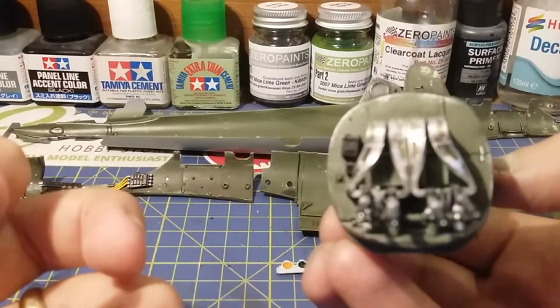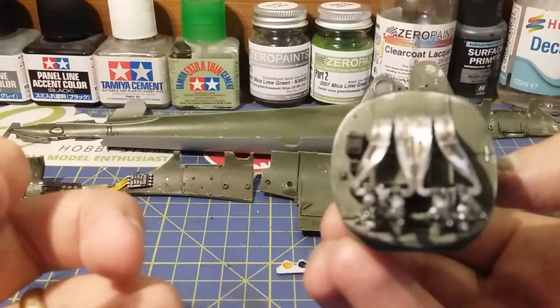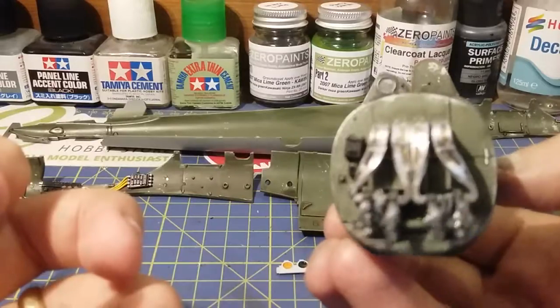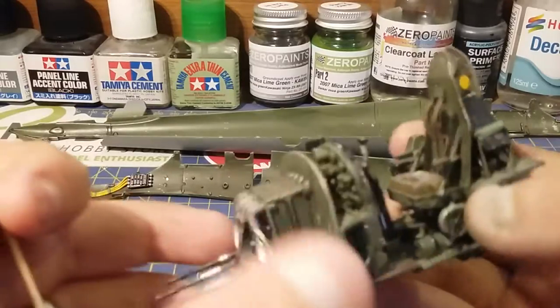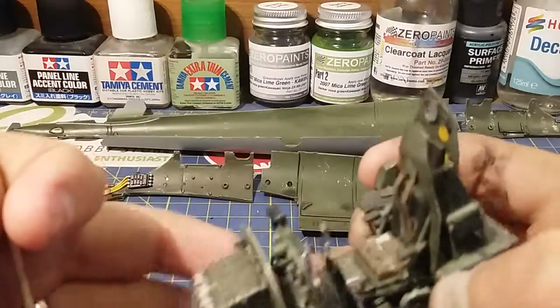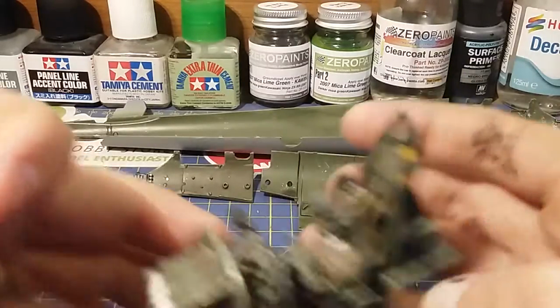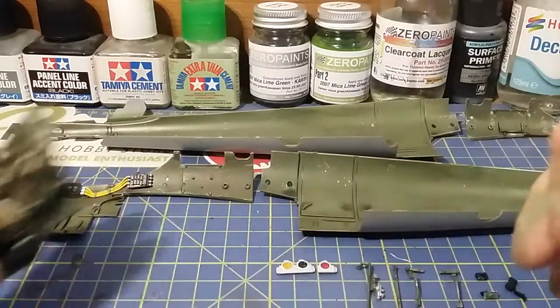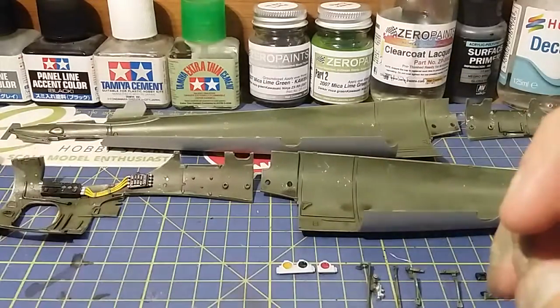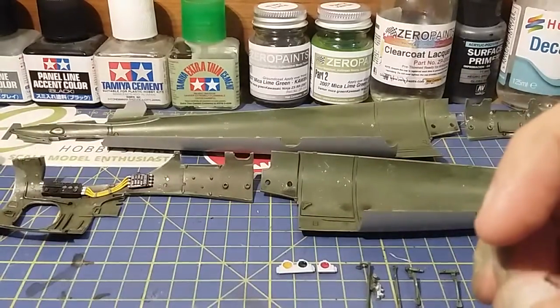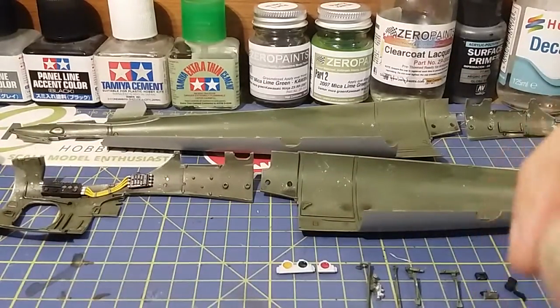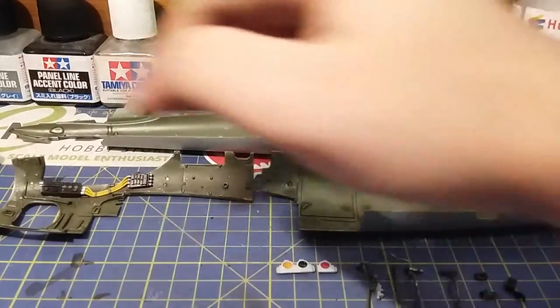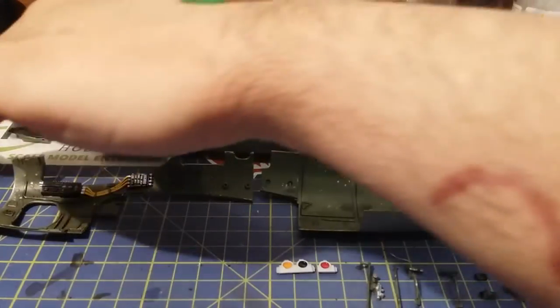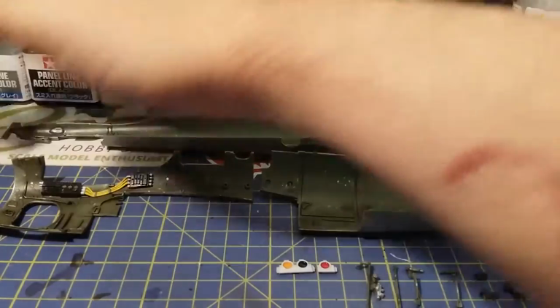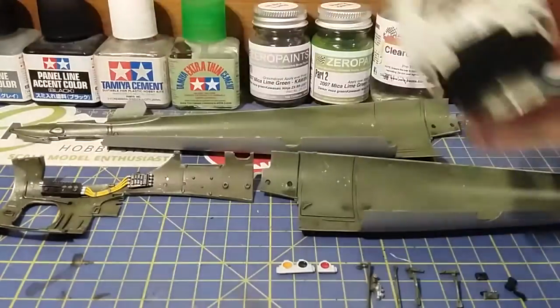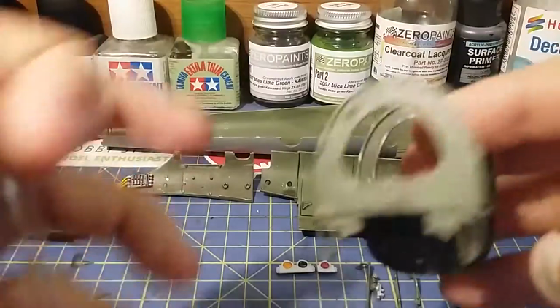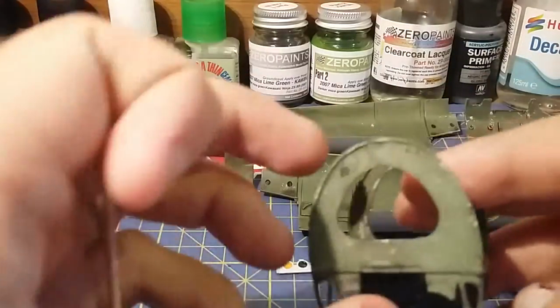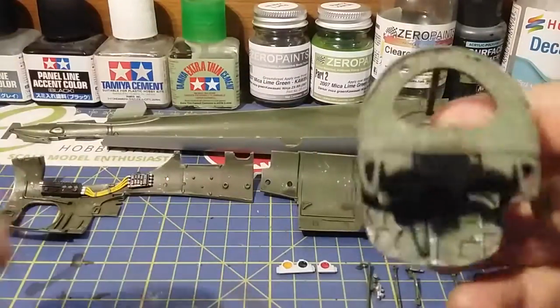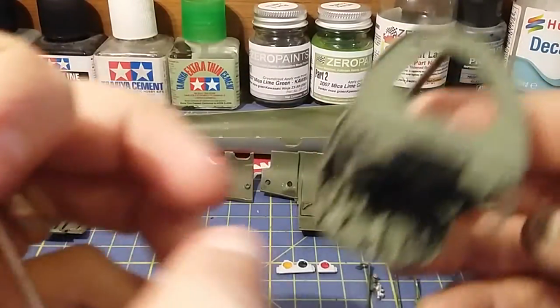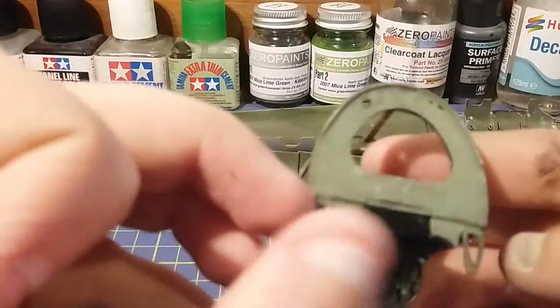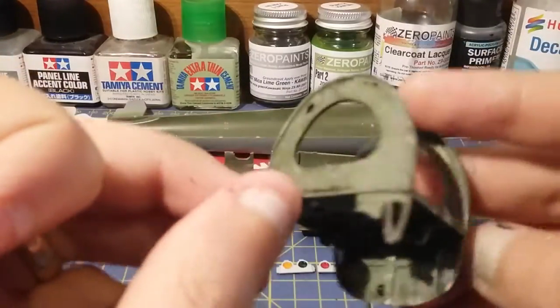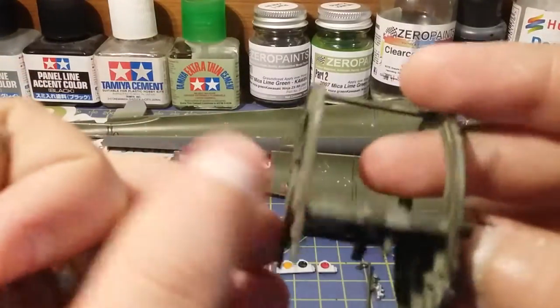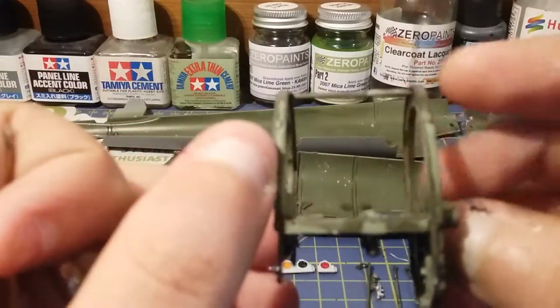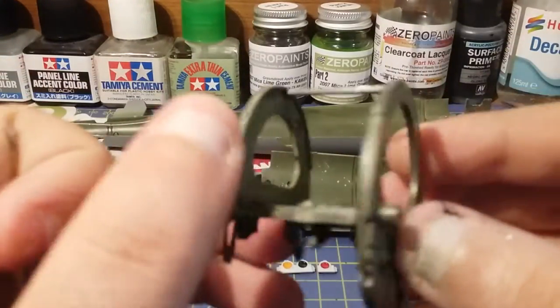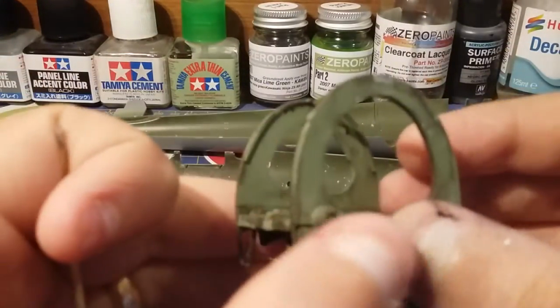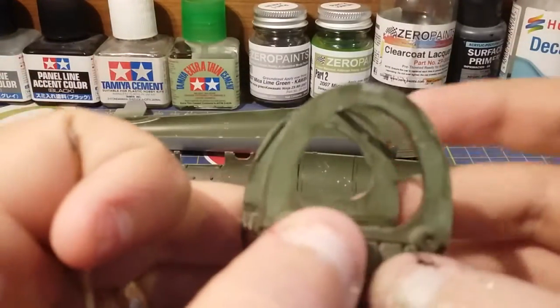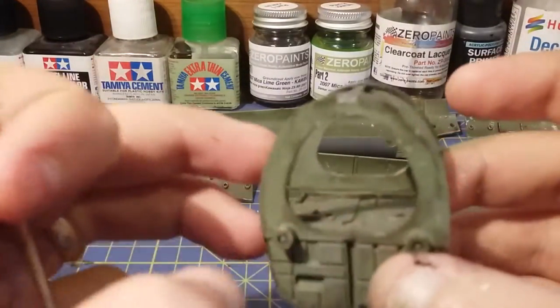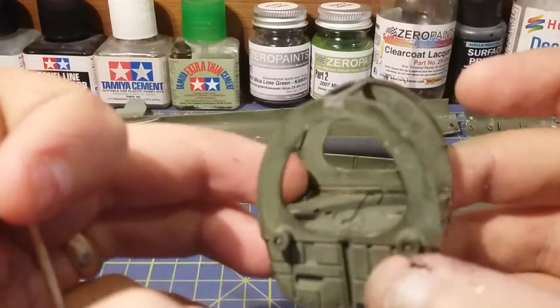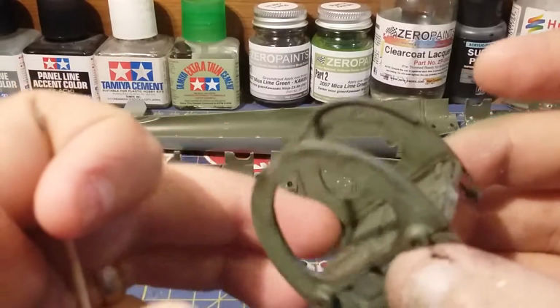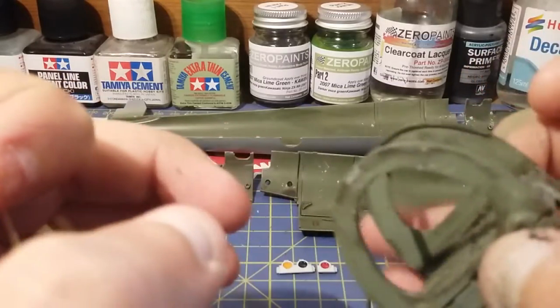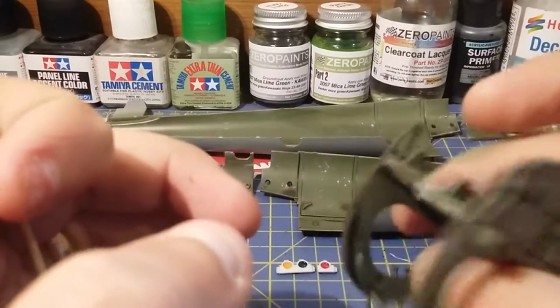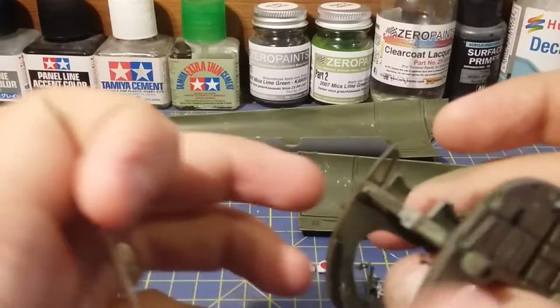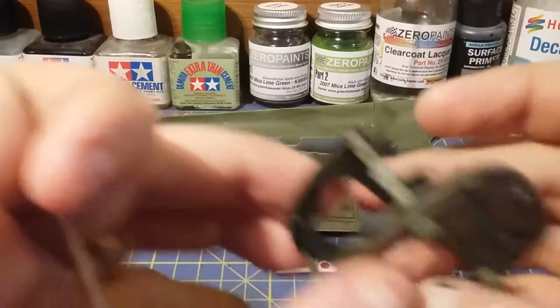That's the cockpit finished, which is pretty cool. Also you've got this bit here, which is a part of the centre section. This is only literally seven pieces.